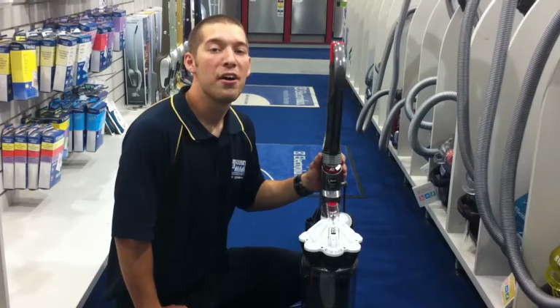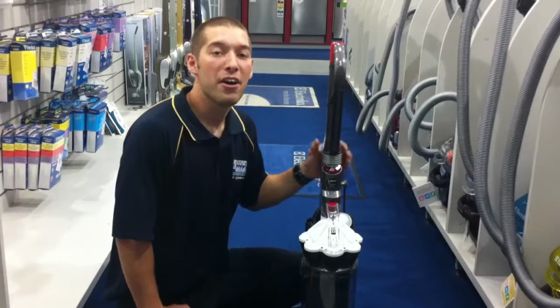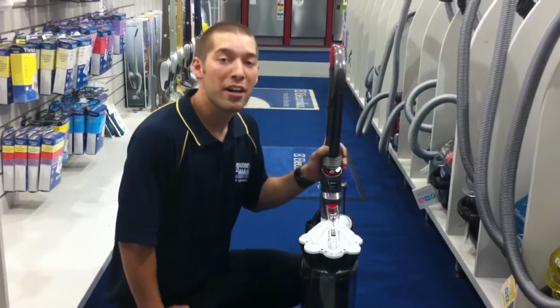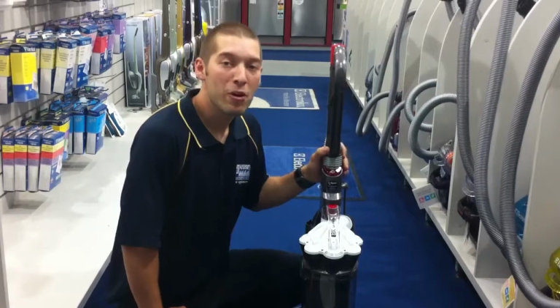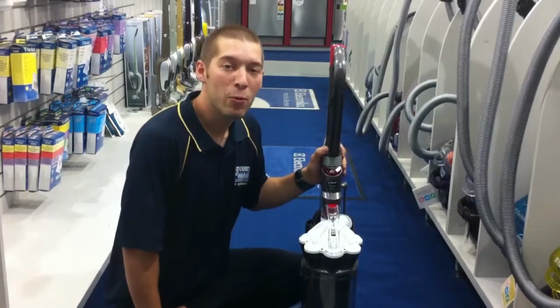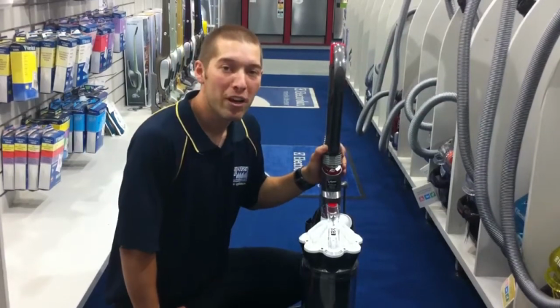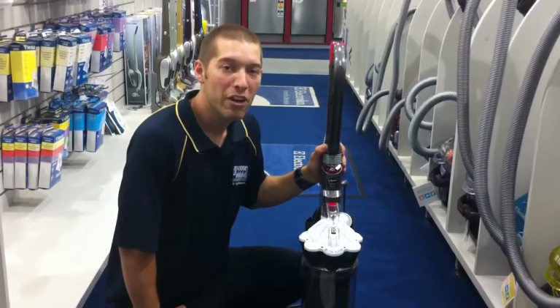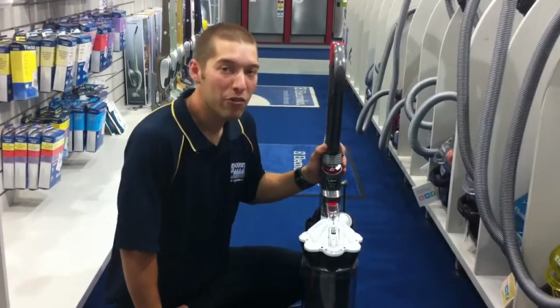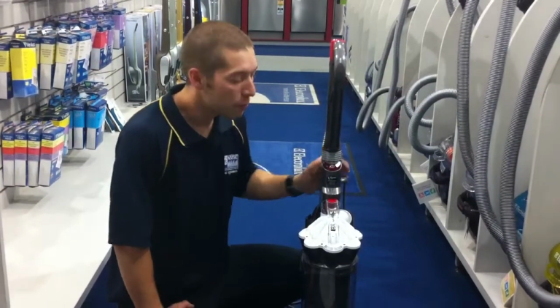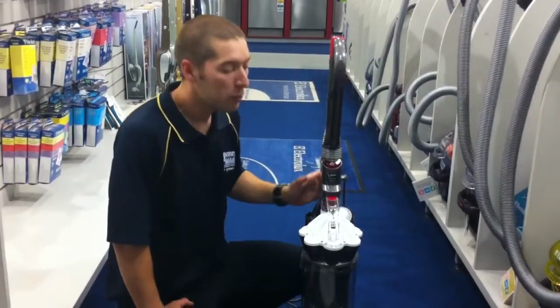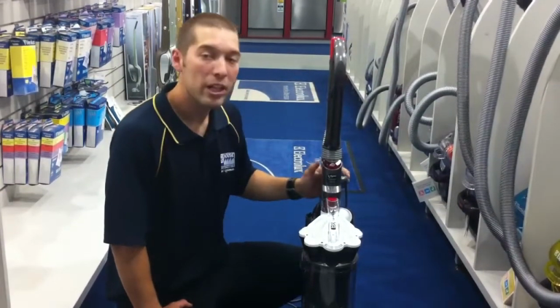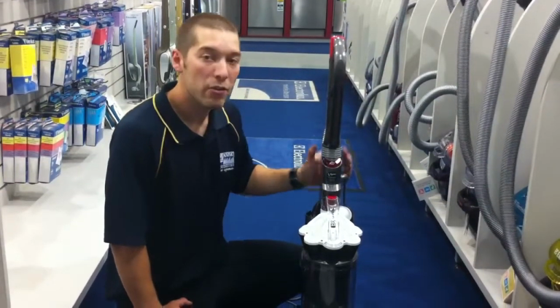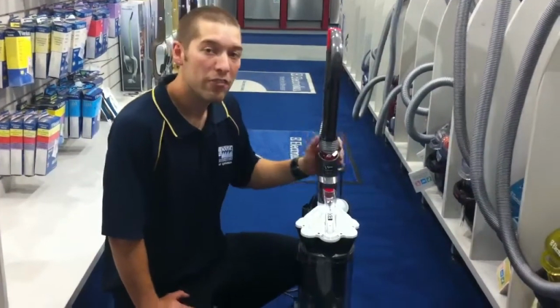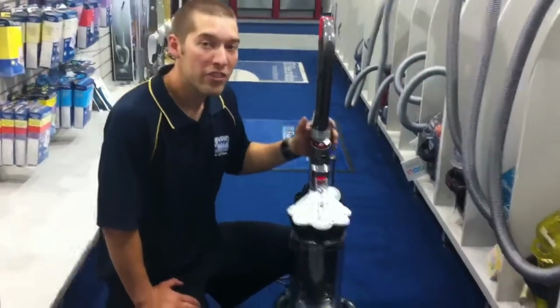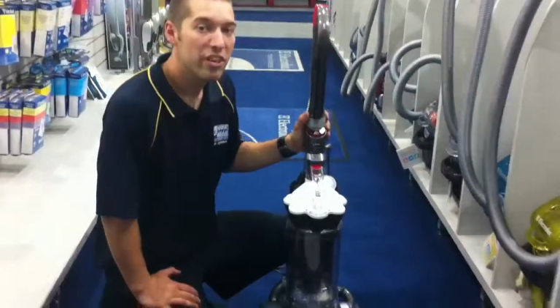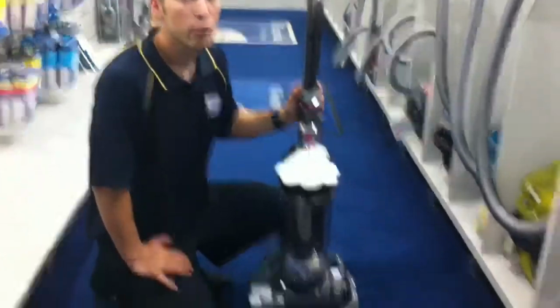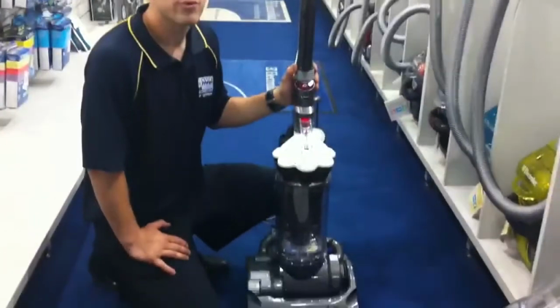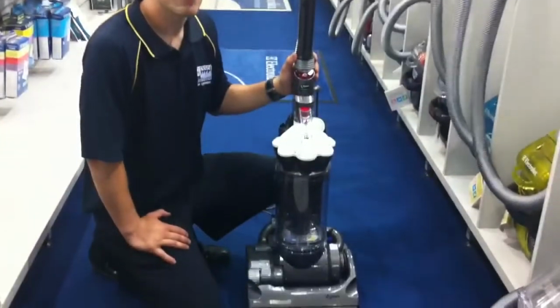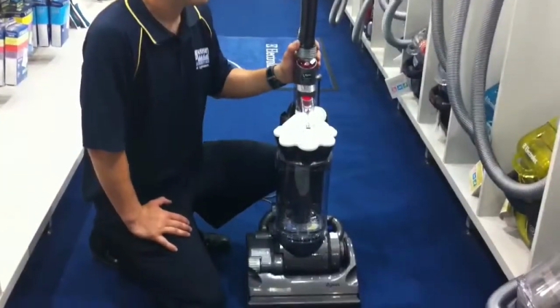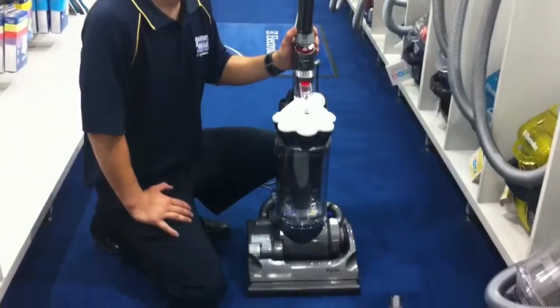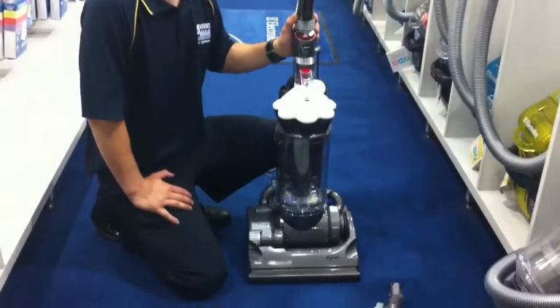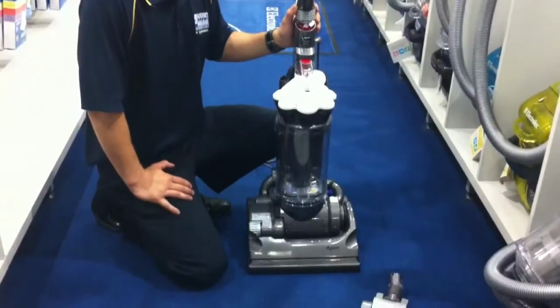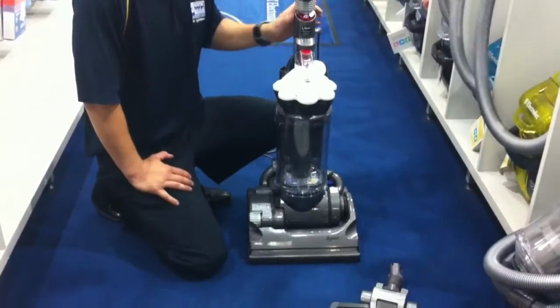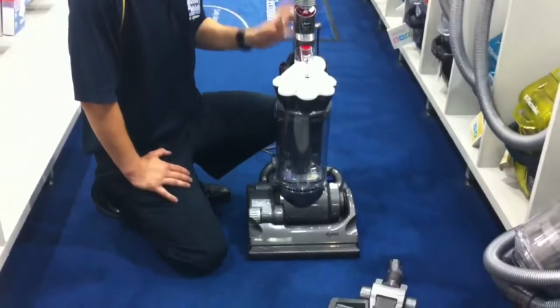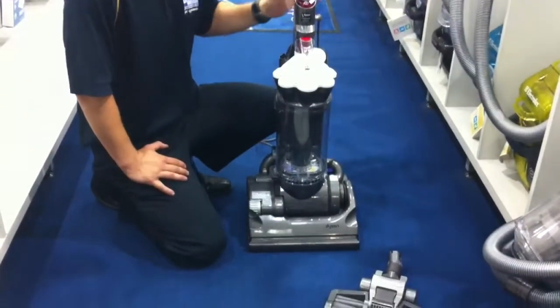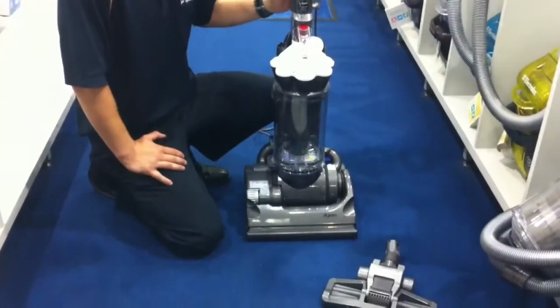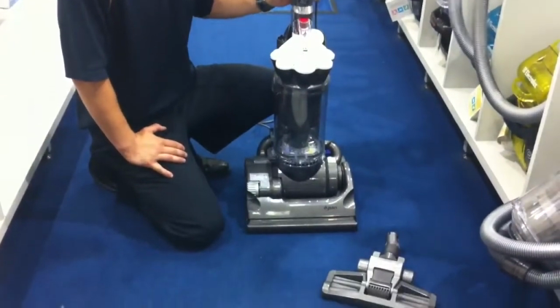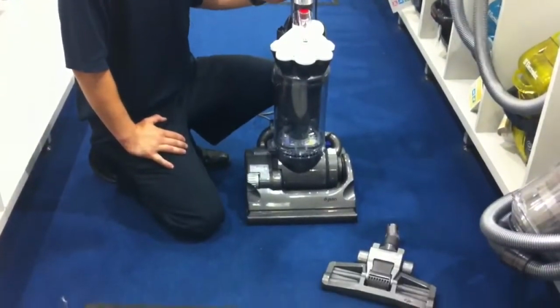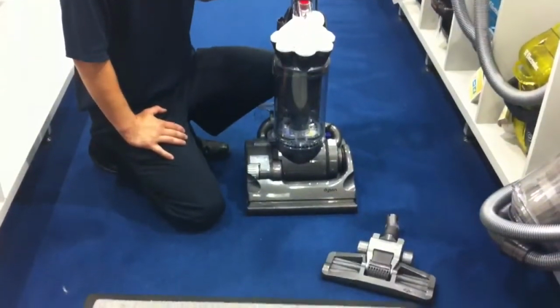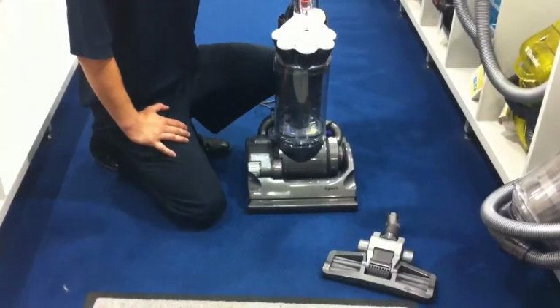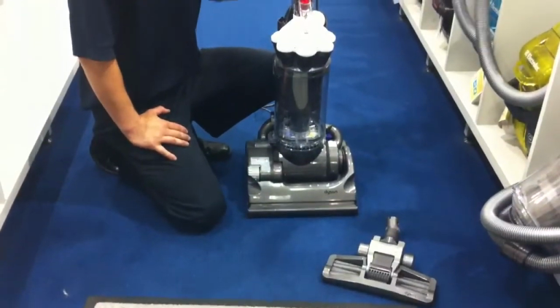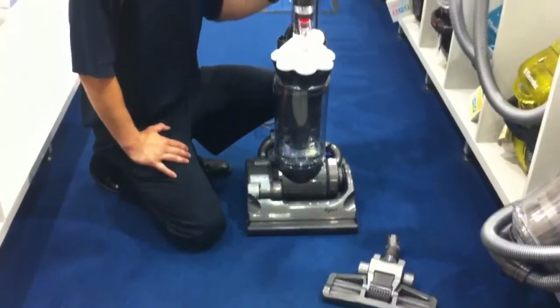Hi, and welcome to Warehouse Sales. At the moment we're looking at the Dyson DC33 Multi-Floor Vacuum Cleaner. It's one of the upright models and it's a fantastic machine.